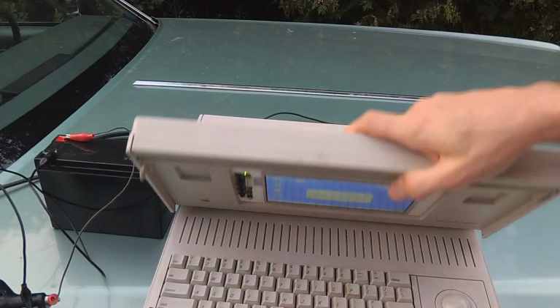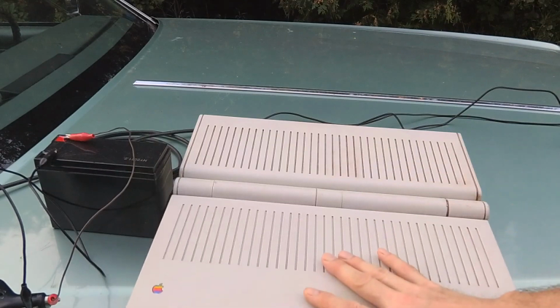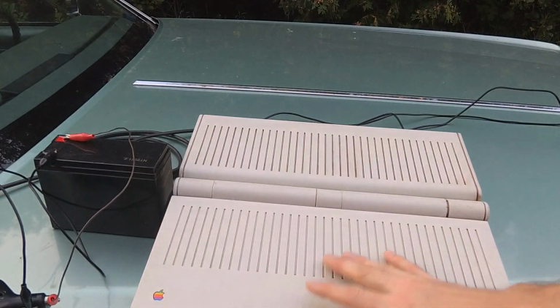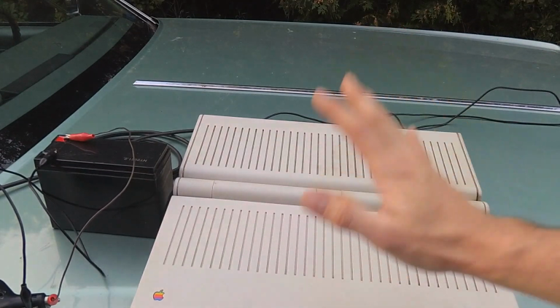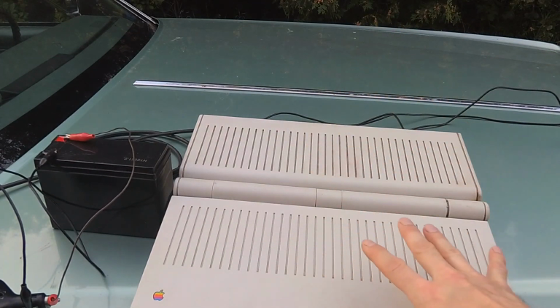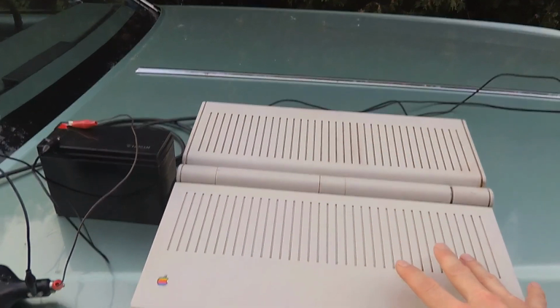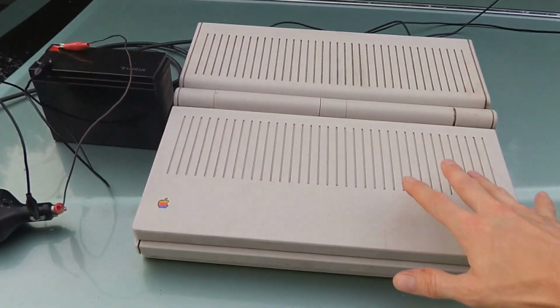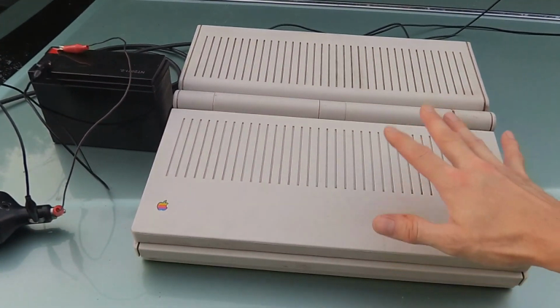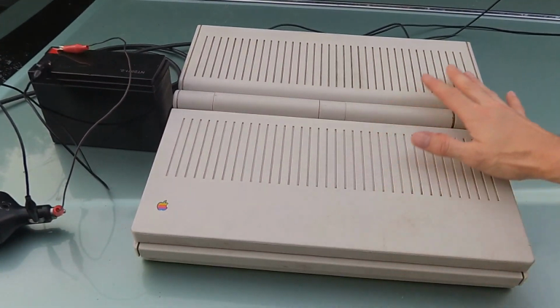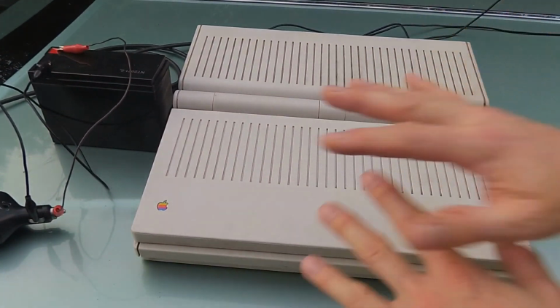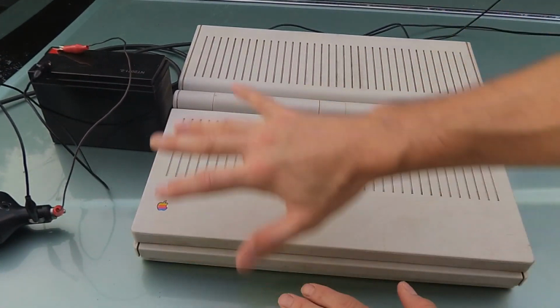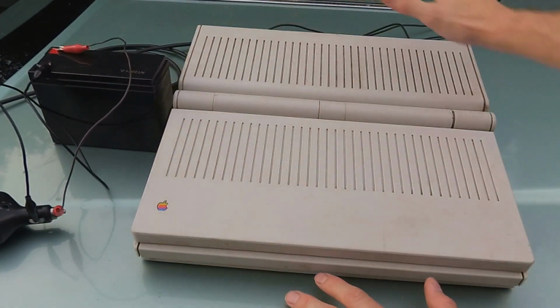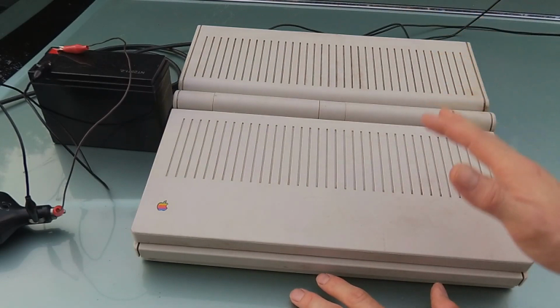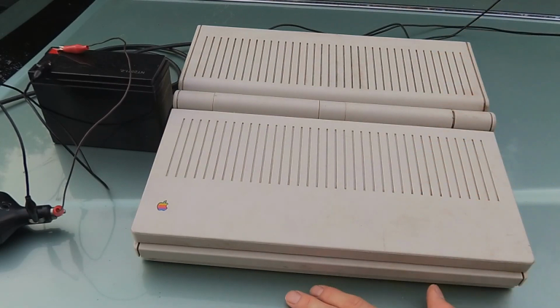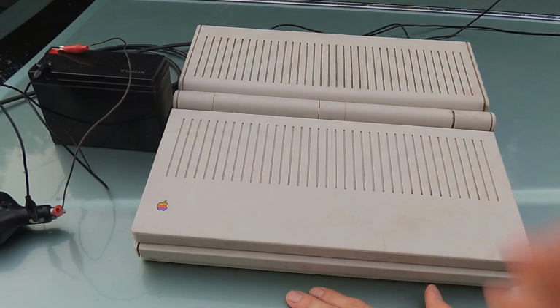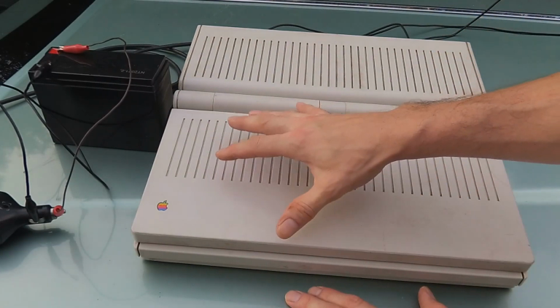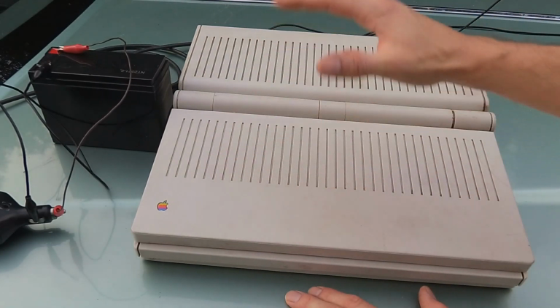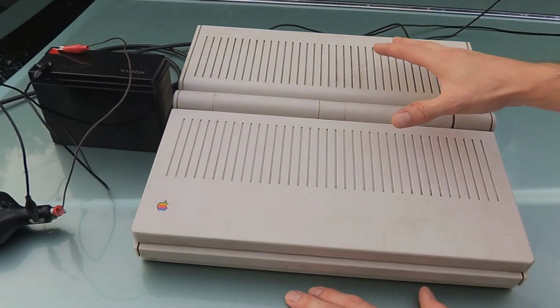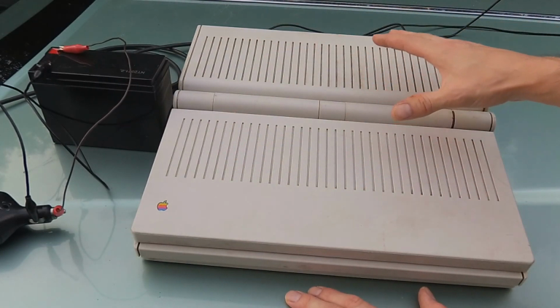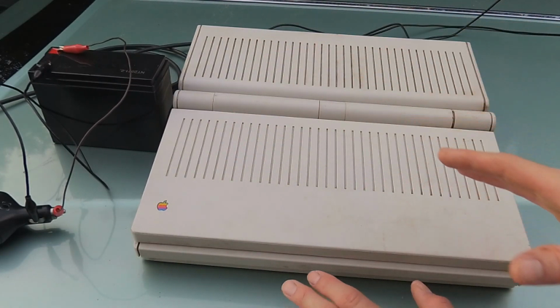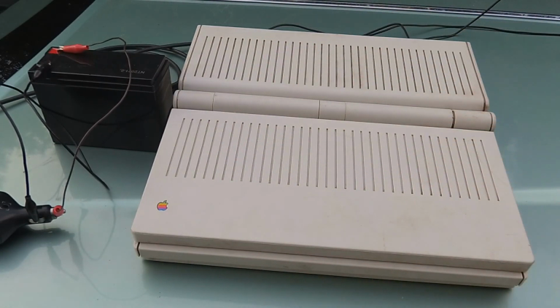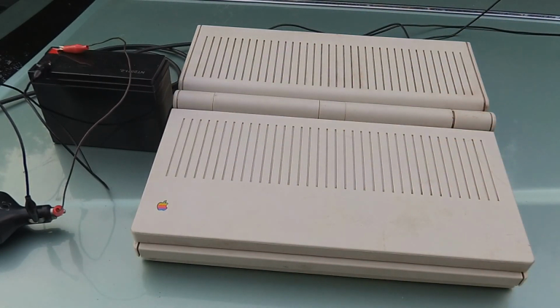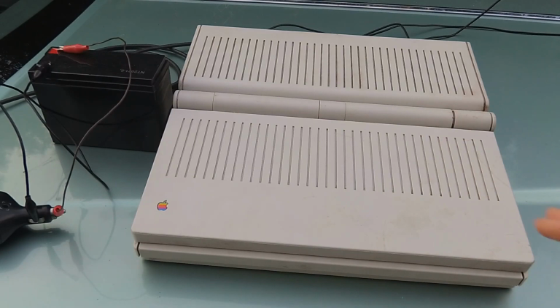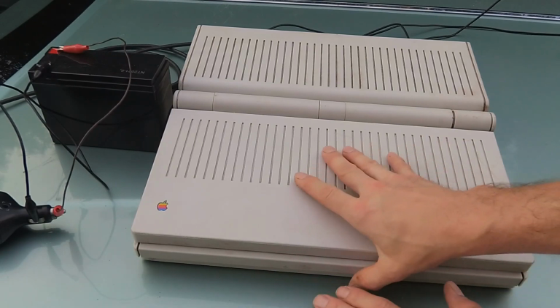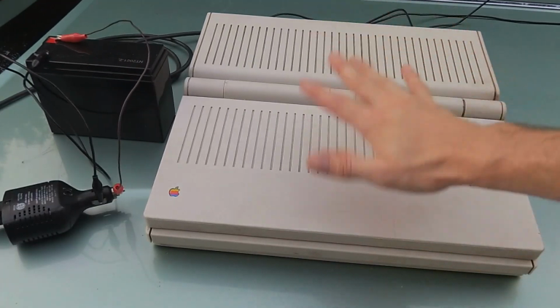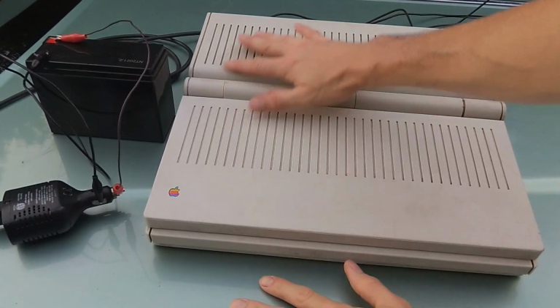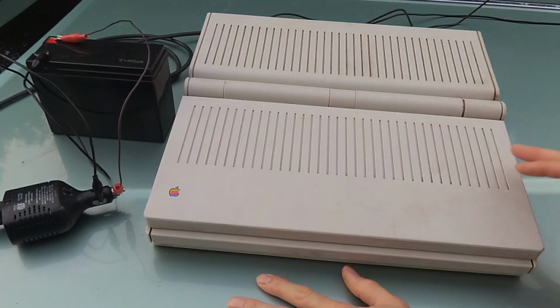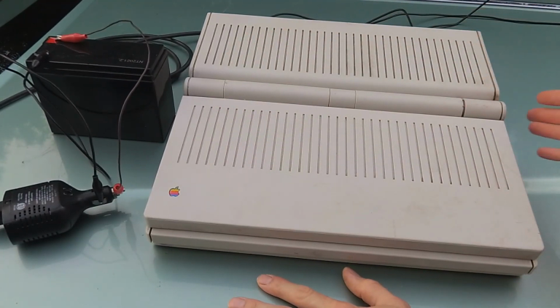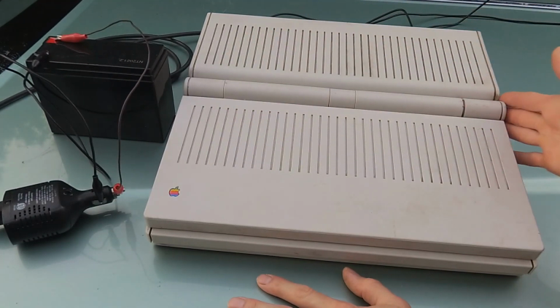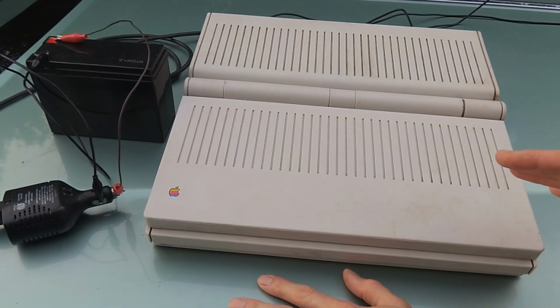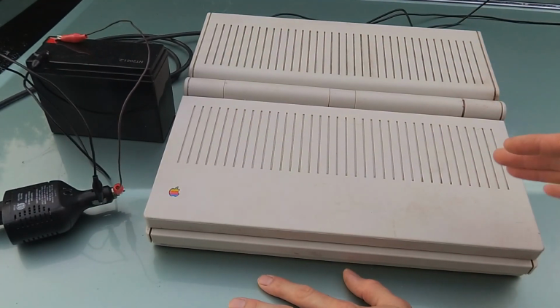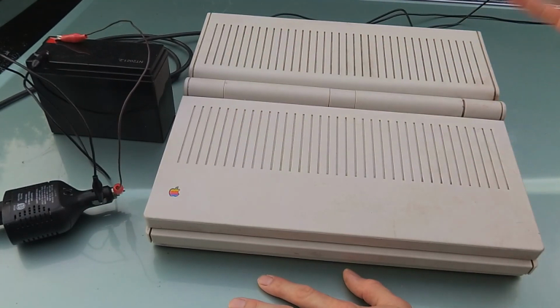We'll start off with the computer here. This is a 1990 Macintosh Portable. I haven't damaged the computer in any way — I saved all the original parts, but I've just added a few new parts to it. This laptop was in pretty rough shape; it was actually the worst one I have.